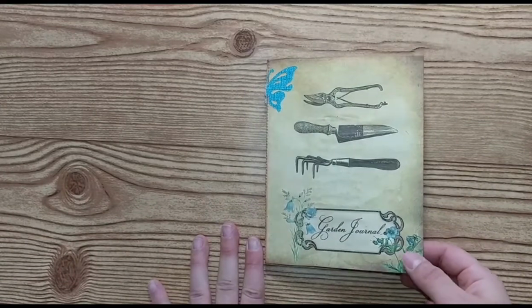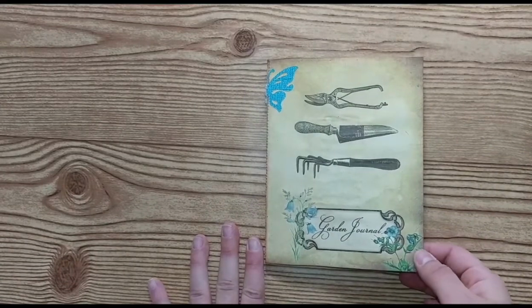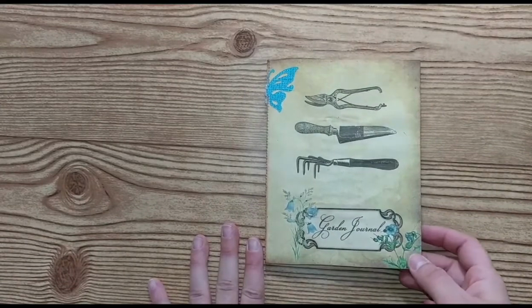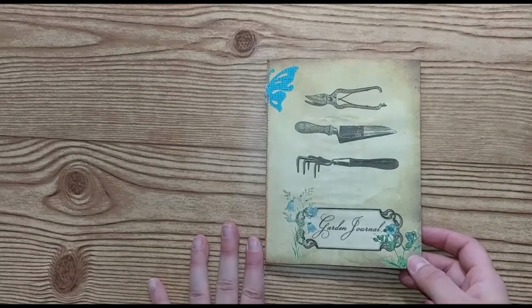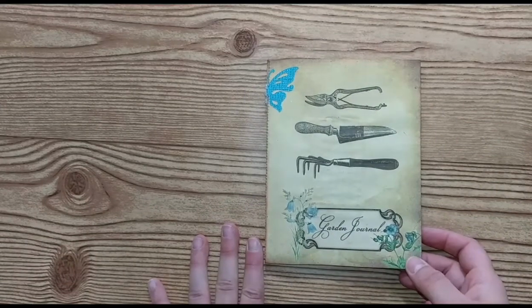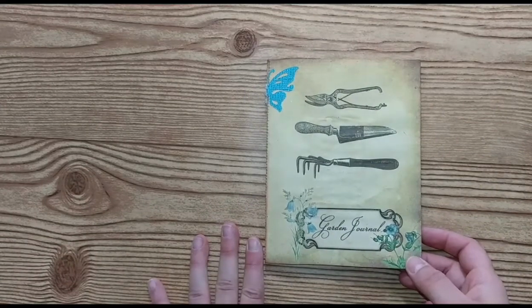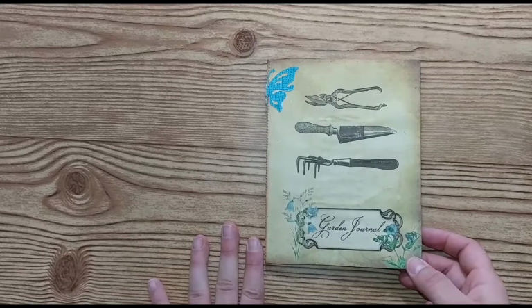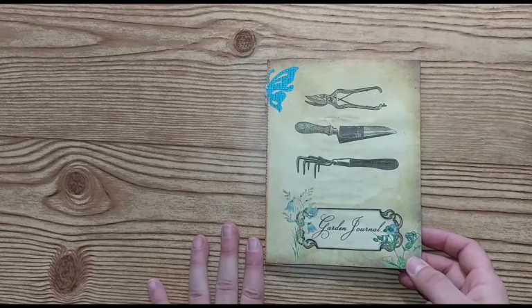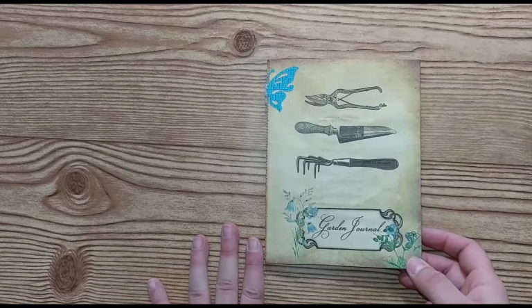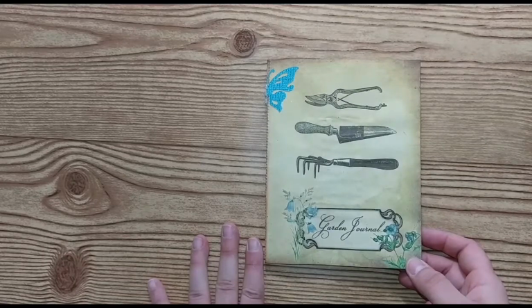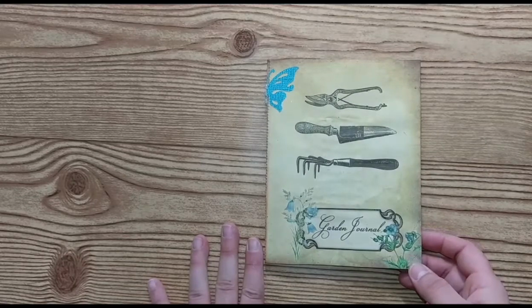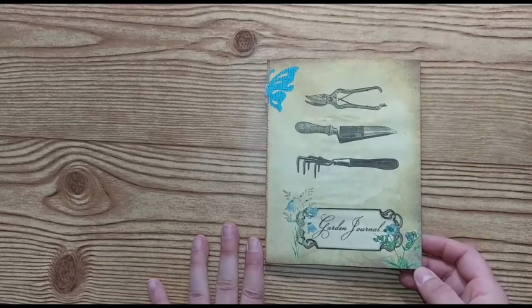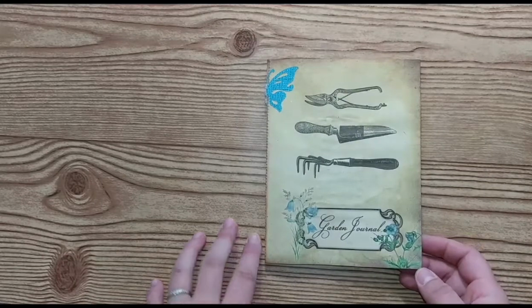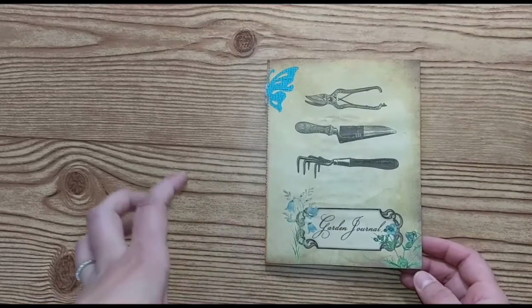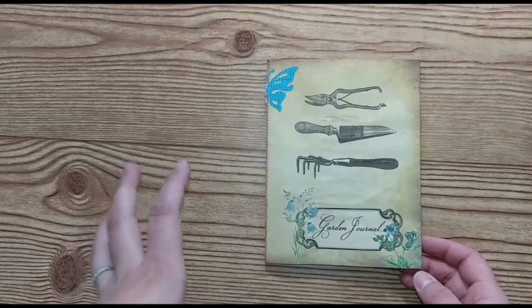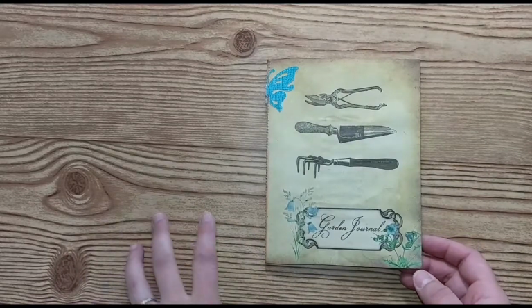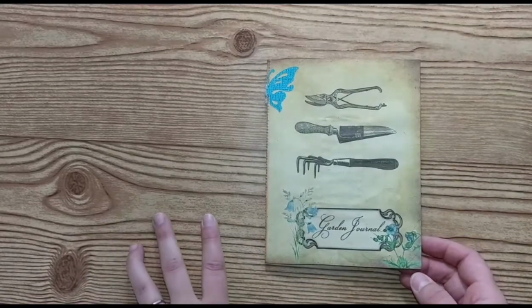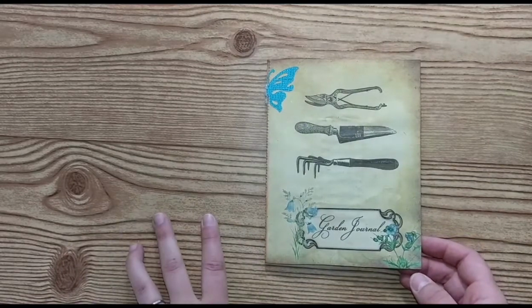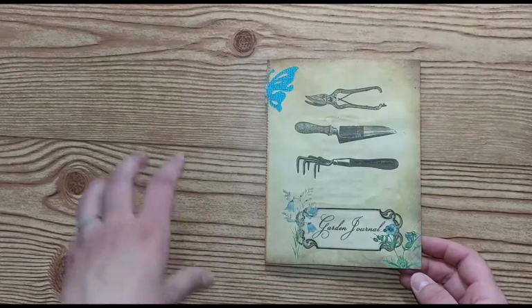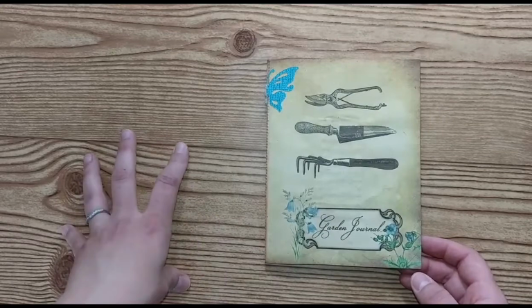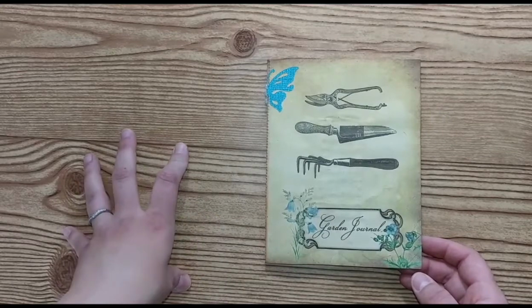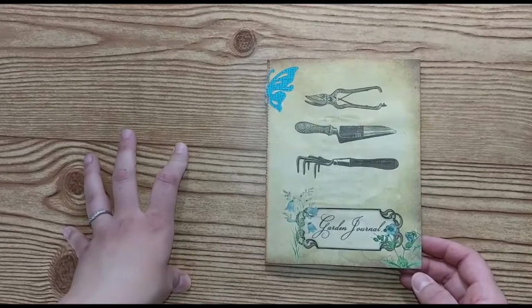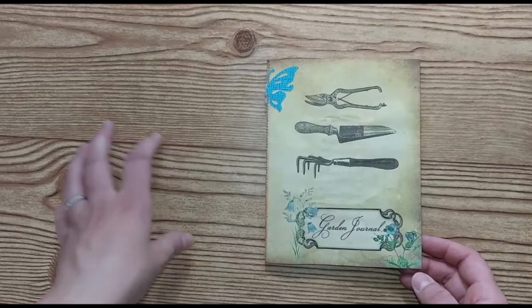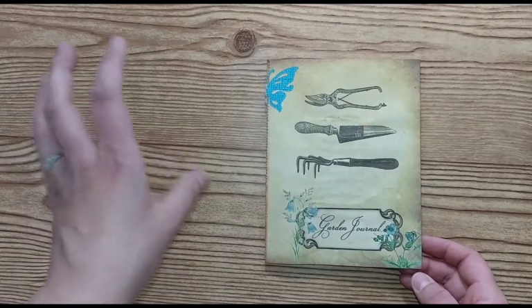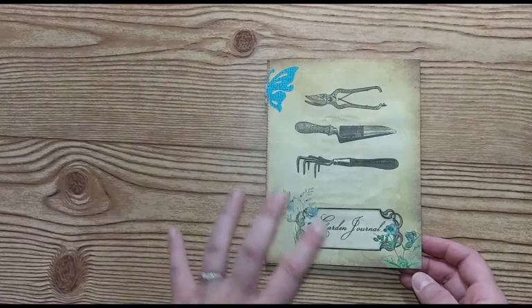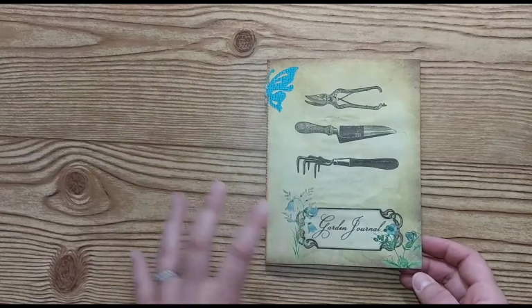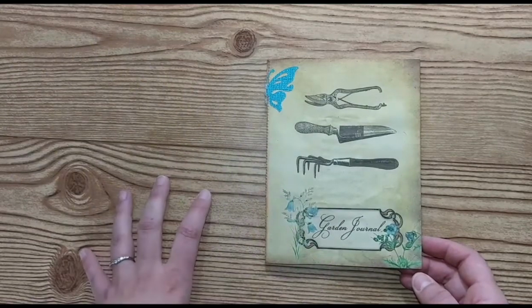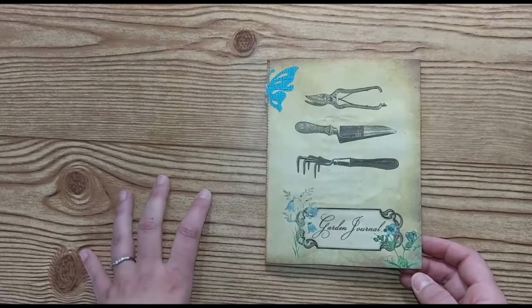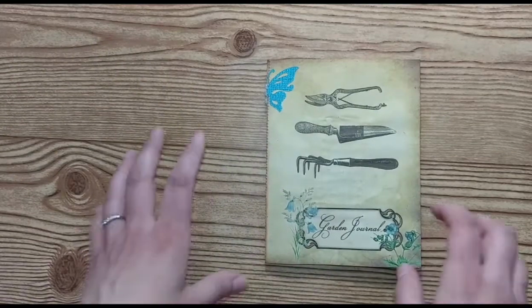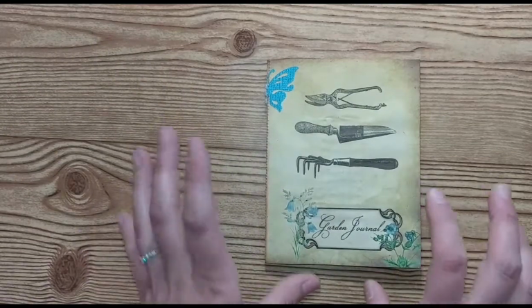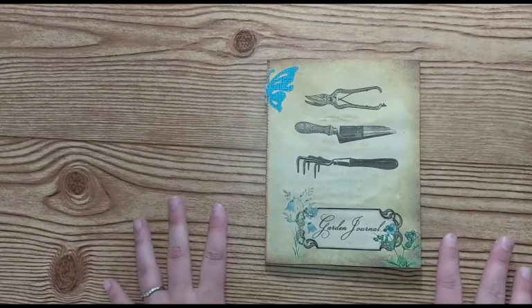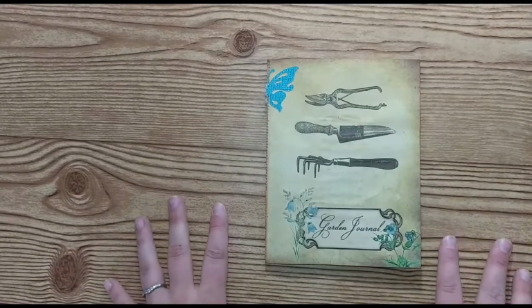I have a beautiful mini junk journal to show you today from Victoria Designs. I used her basic journal kit for a mini journal, and then I just added a few other elements, and it's great for a little mini gift.